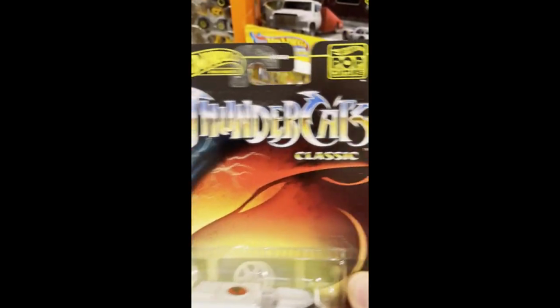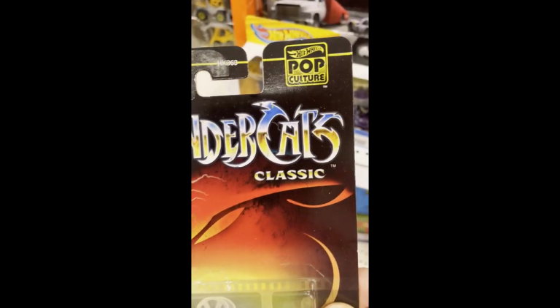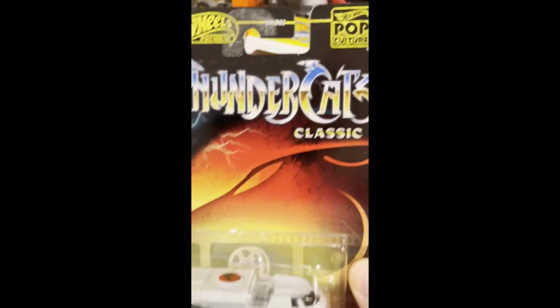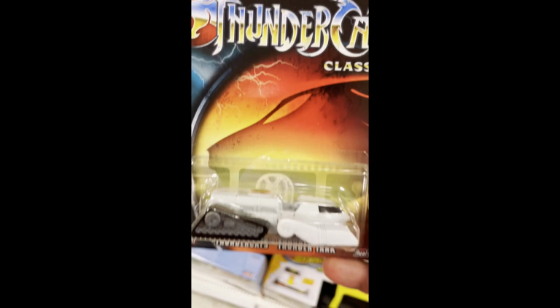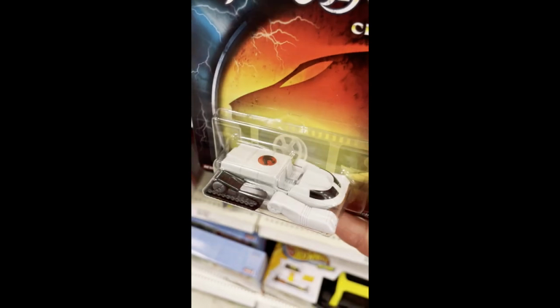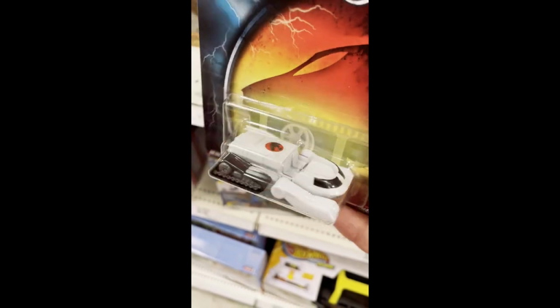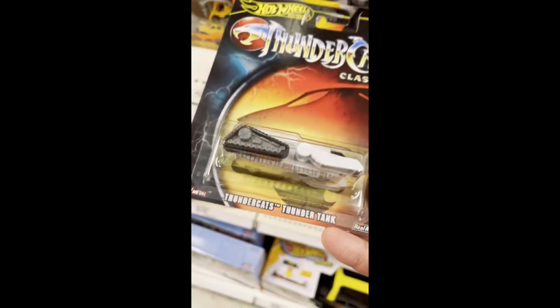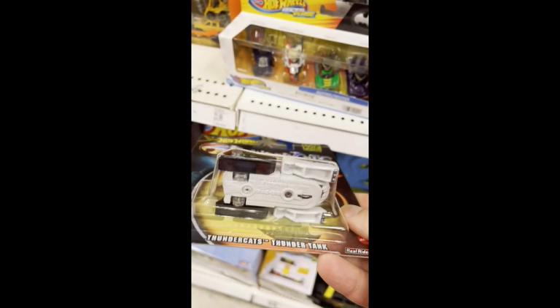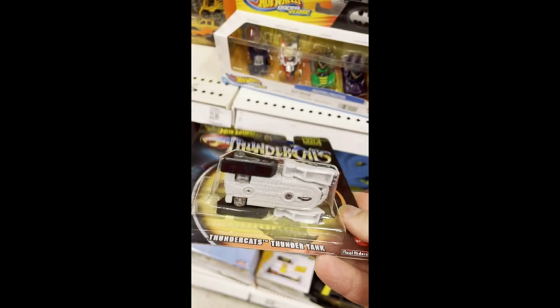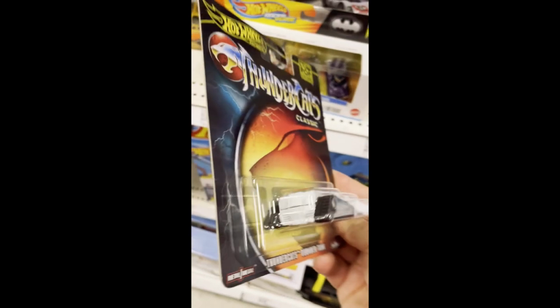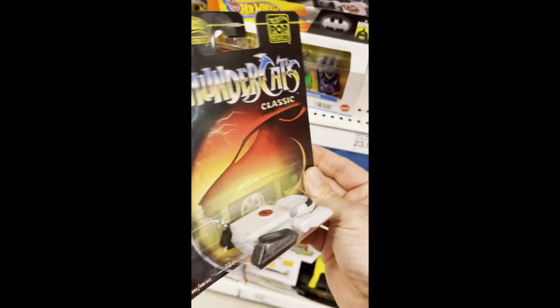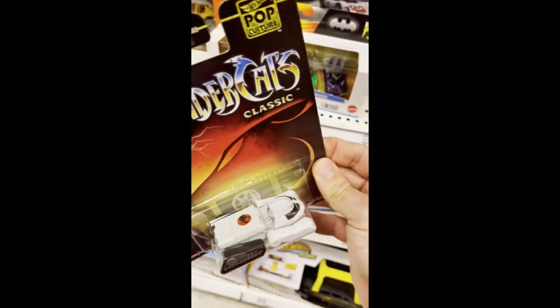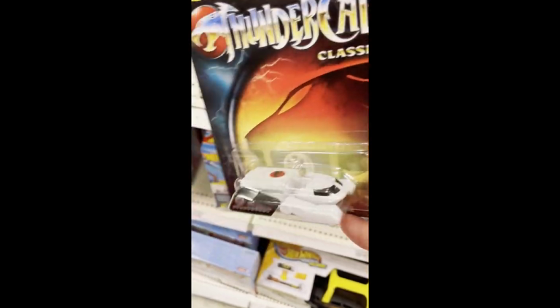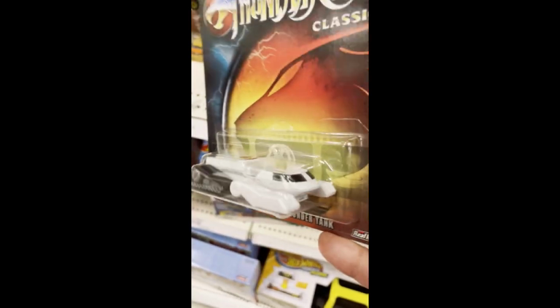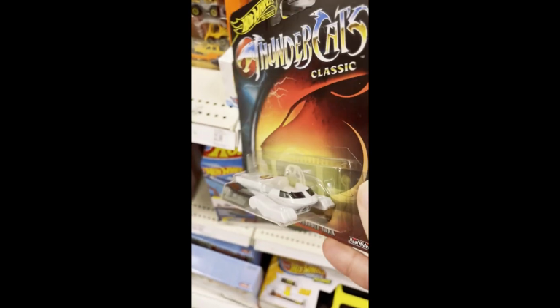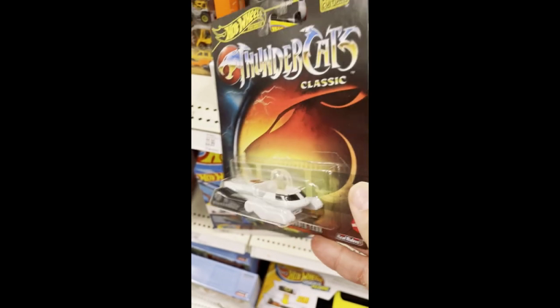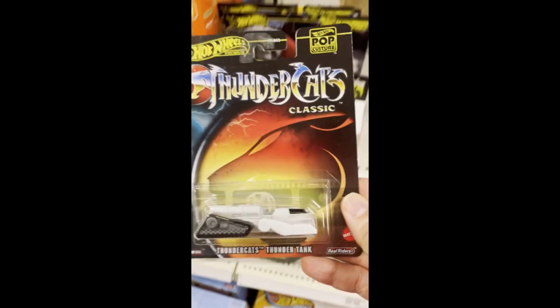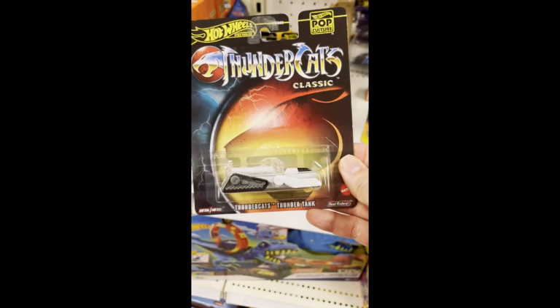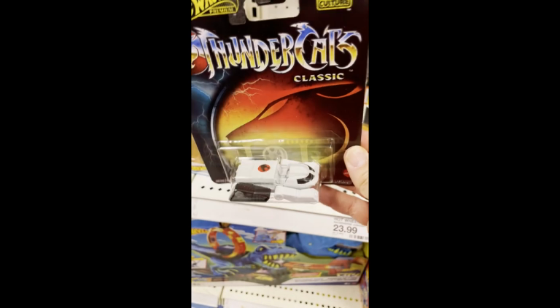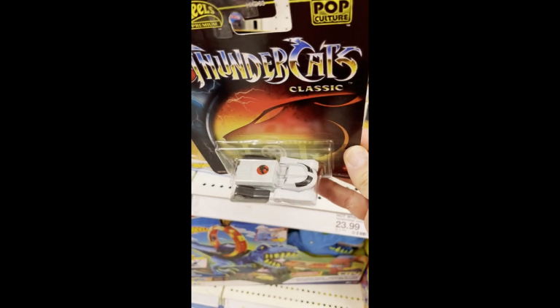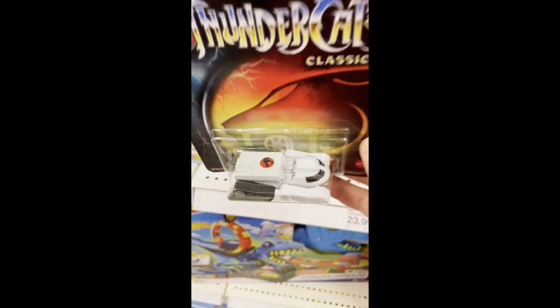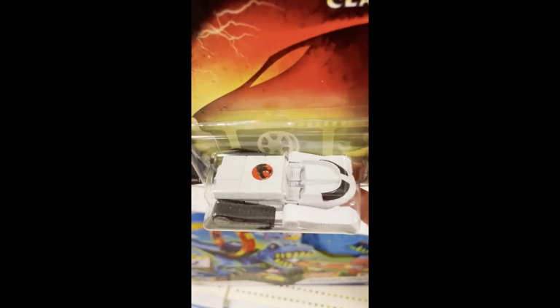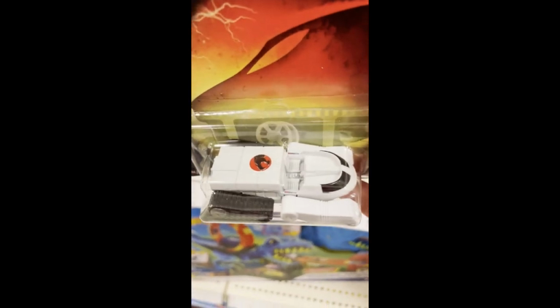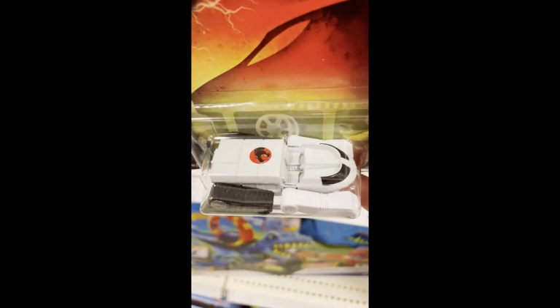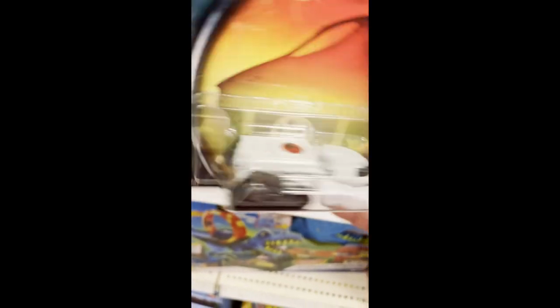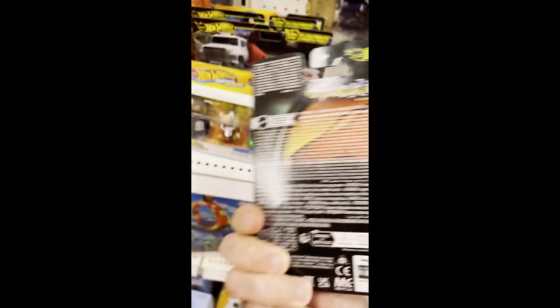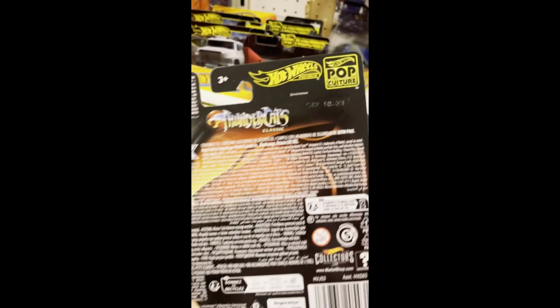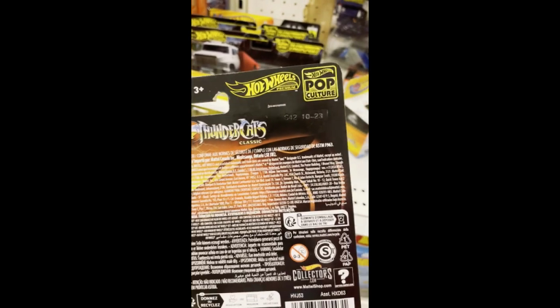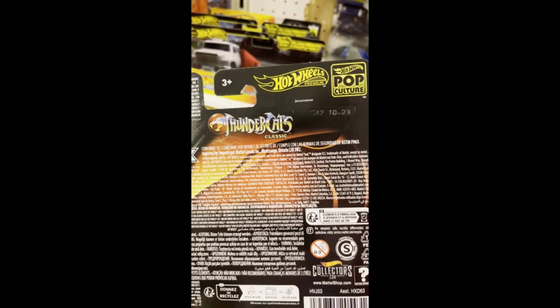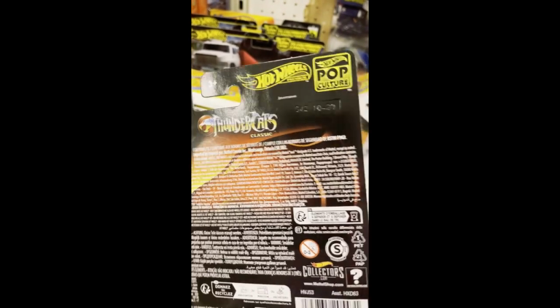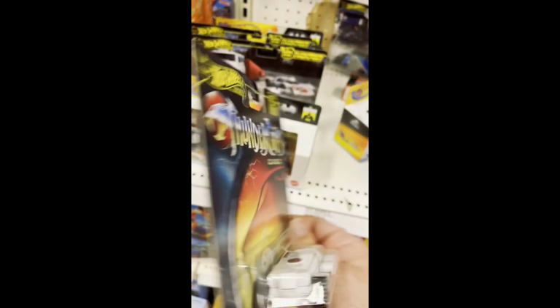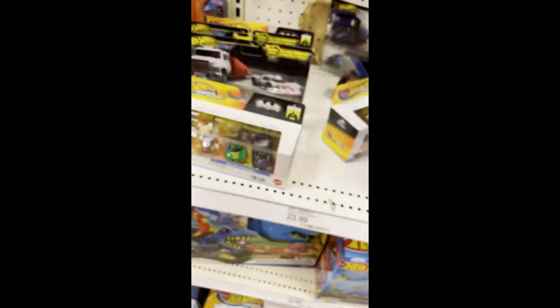And the last find of the day — this cool Thundercats Hot Wheels Thundercats tank. I always like this tank. Thundercats, it's pretty cool. I think it was six bucks though, so that also didn't make it in the cart. Just some cool stuff I came across today on the hunt. Thanks for watching Triple R. Have a good day or night wherever you are — smash that like button, hit subscribe, I do appreciate it. Thanks.